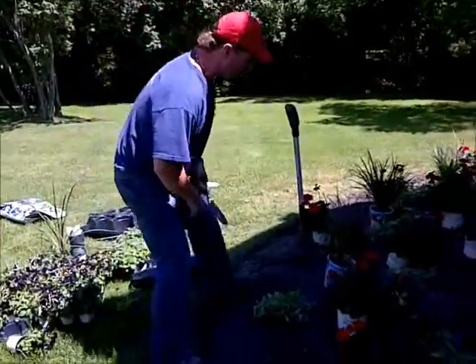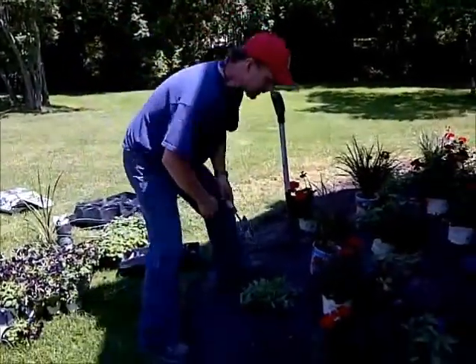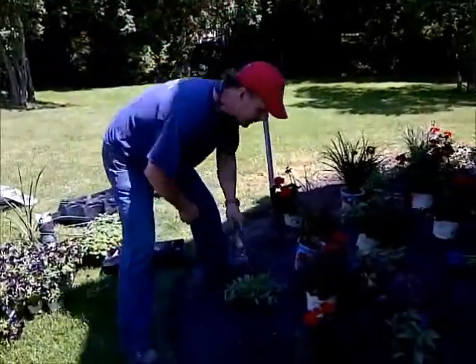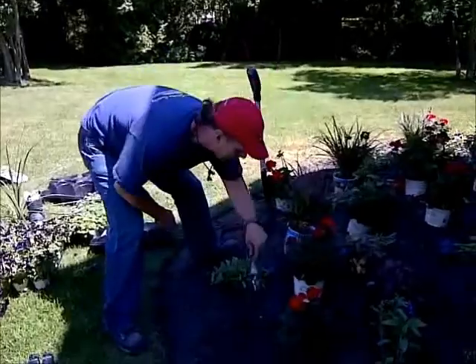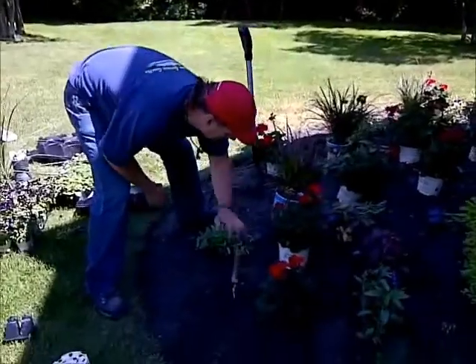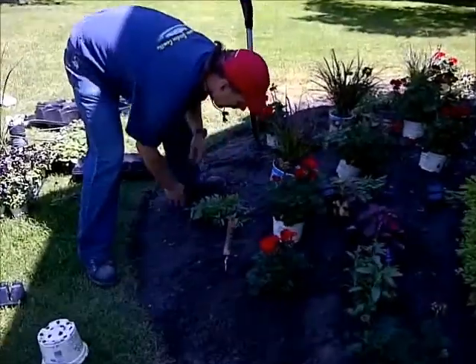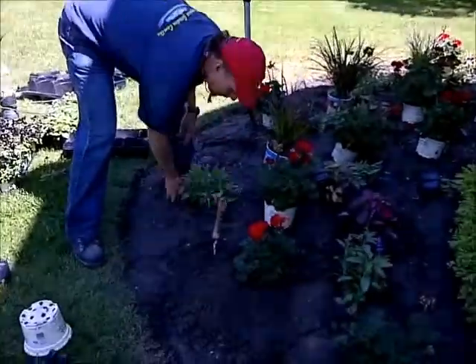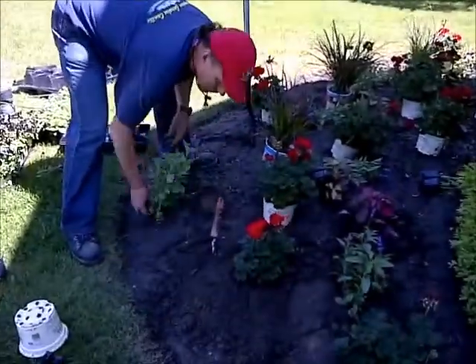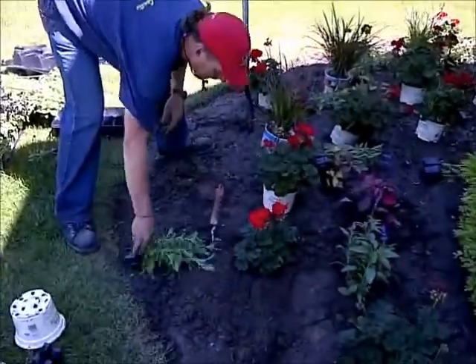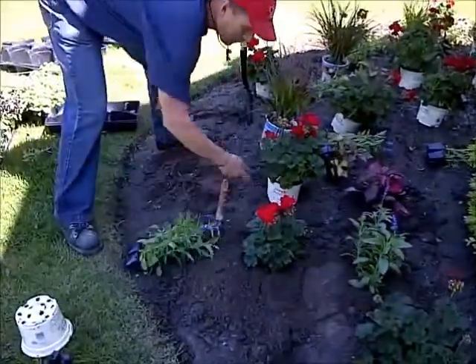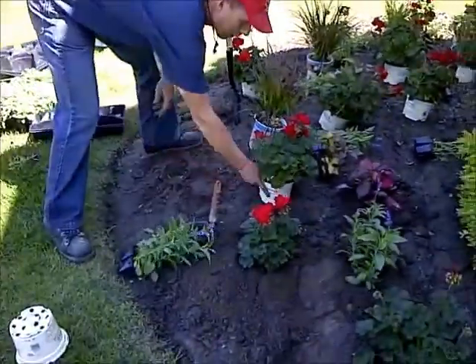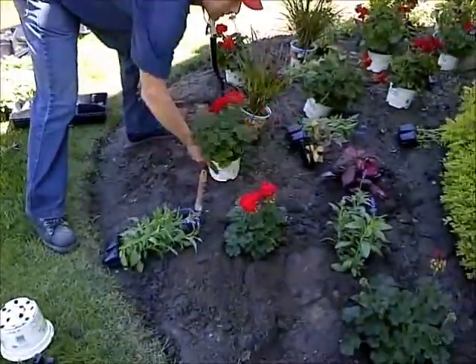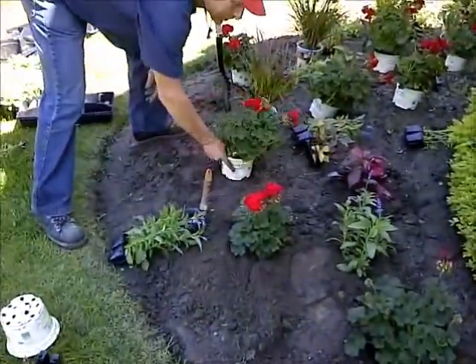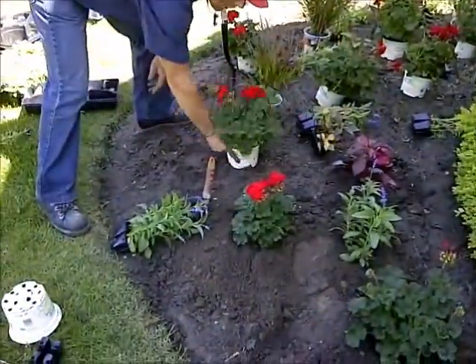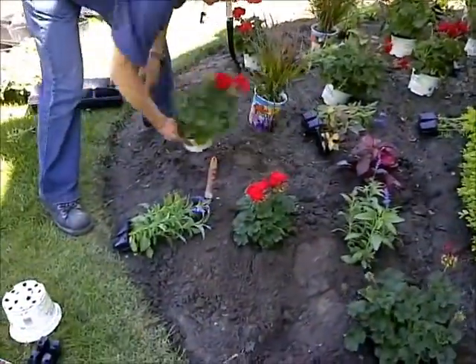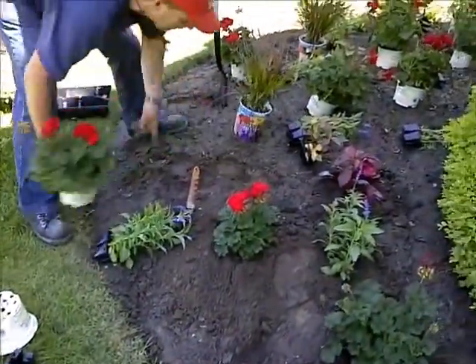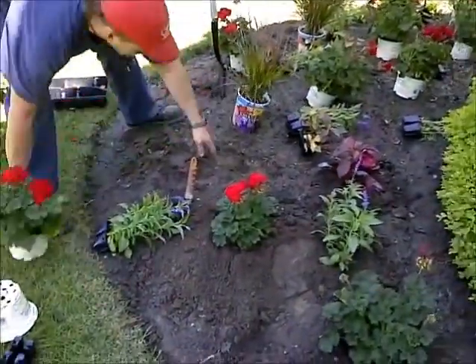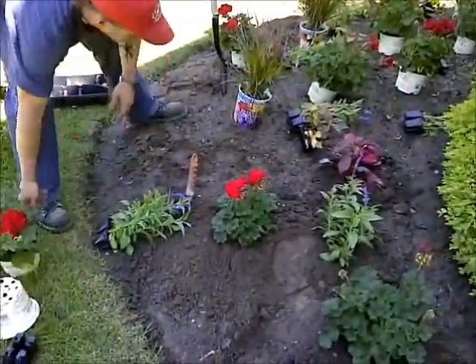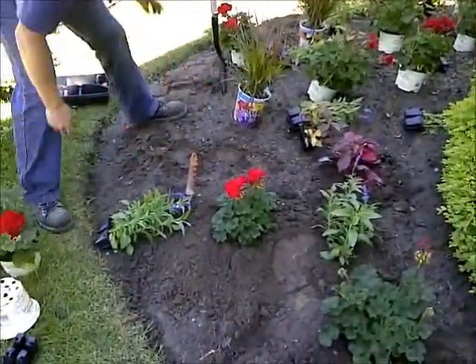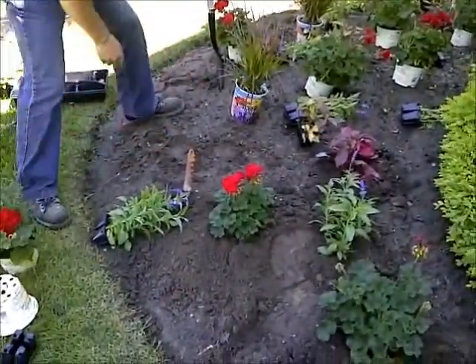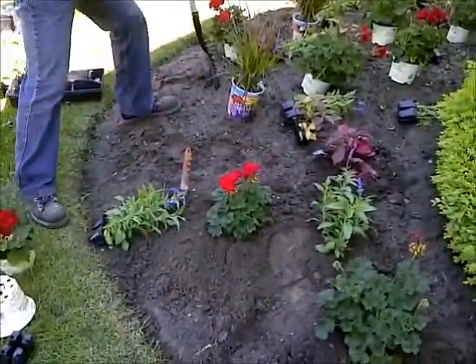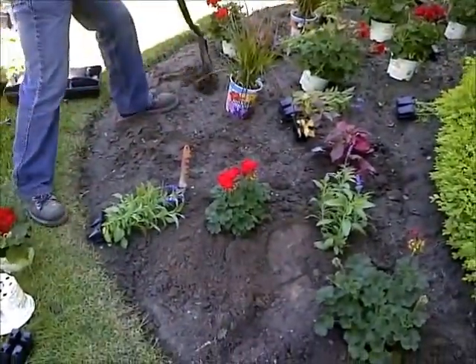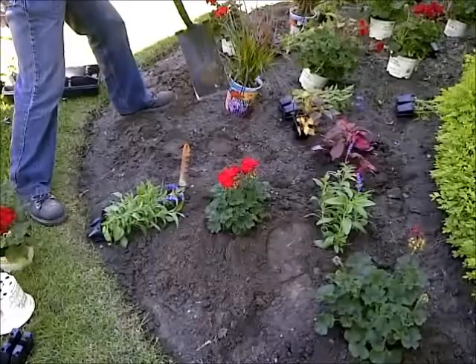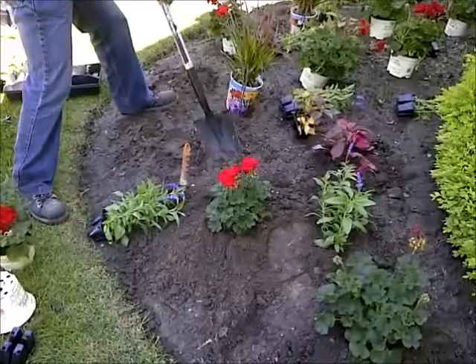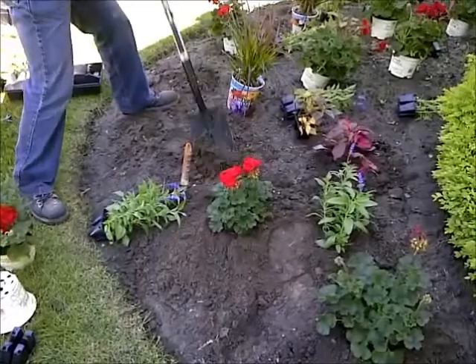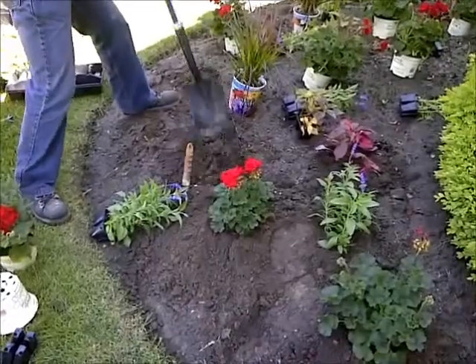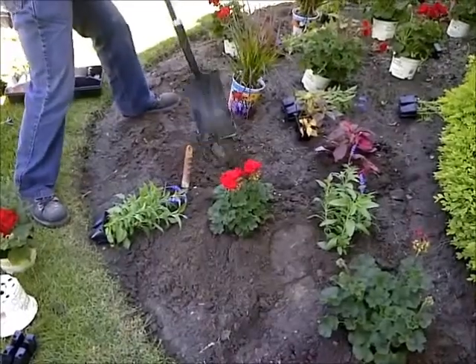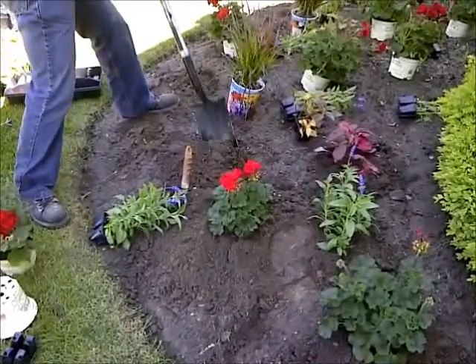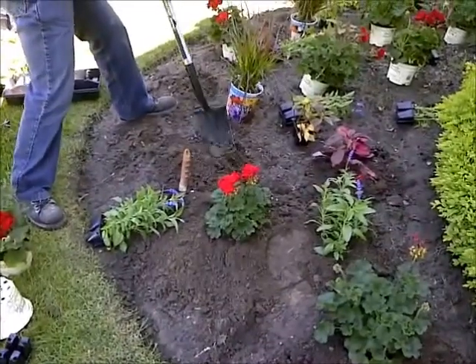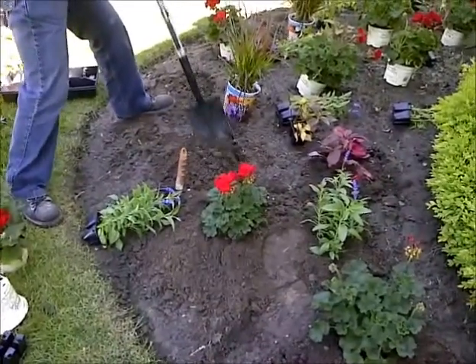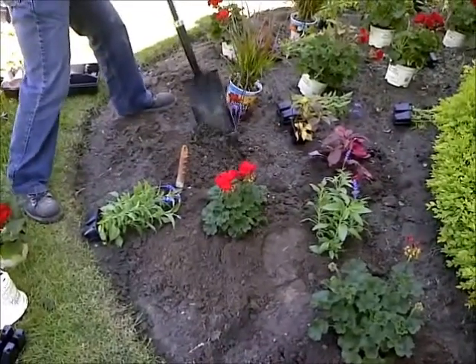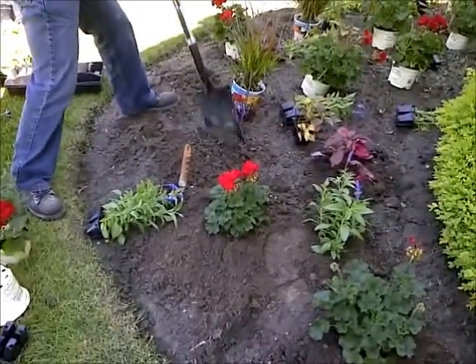So with these bigger plants, I usually use my spade. I just set them in place and make a little mark in the soil, then loosen my soil up.